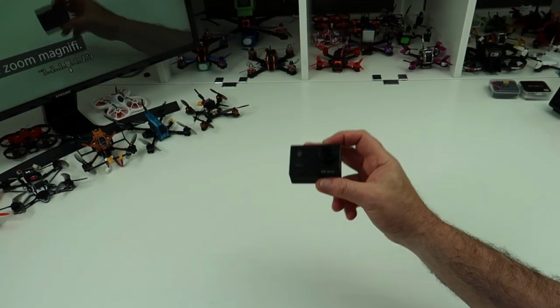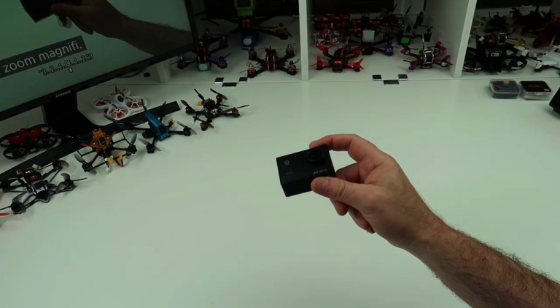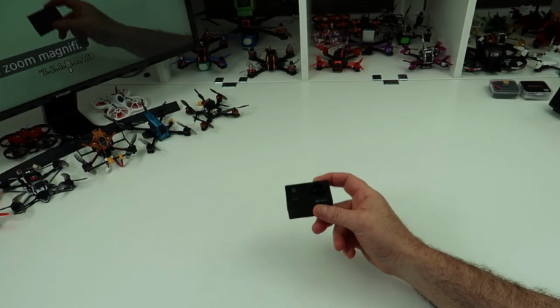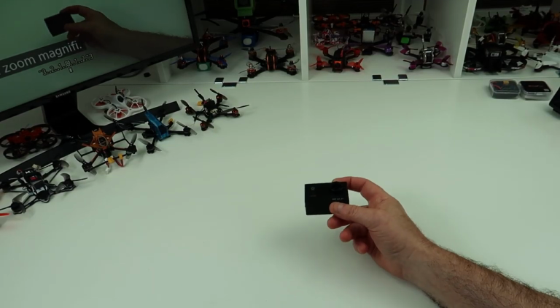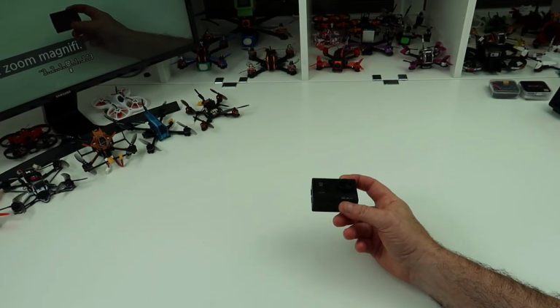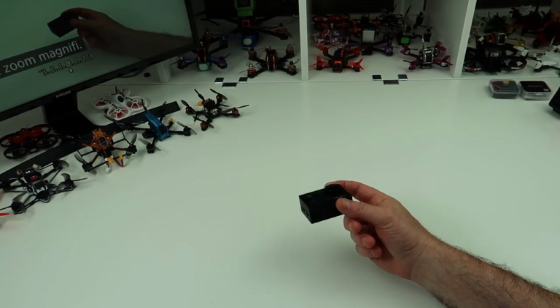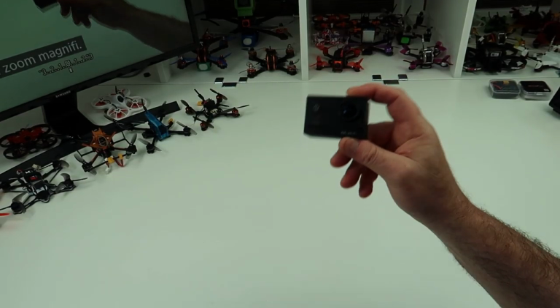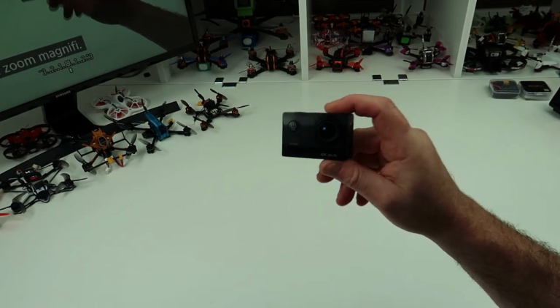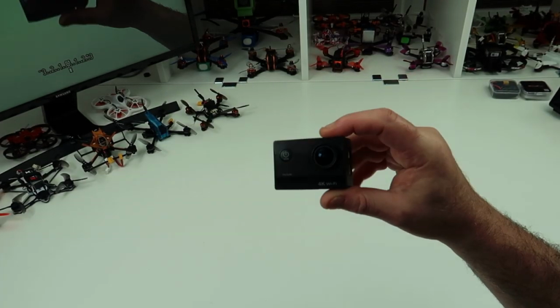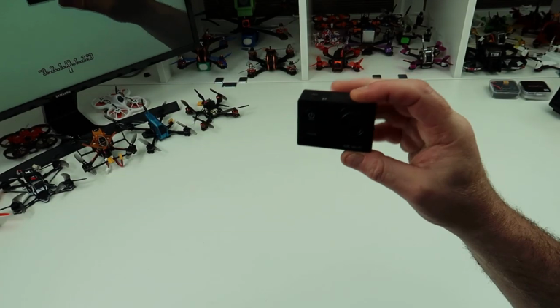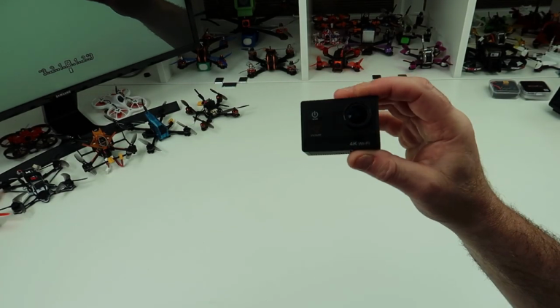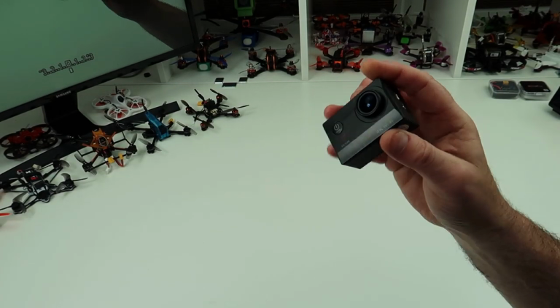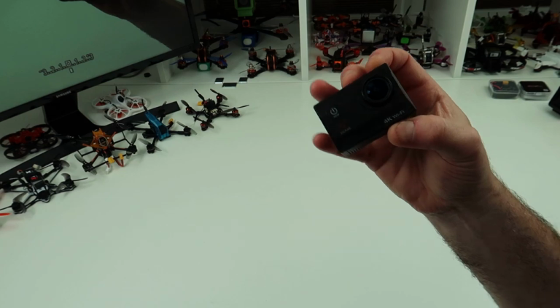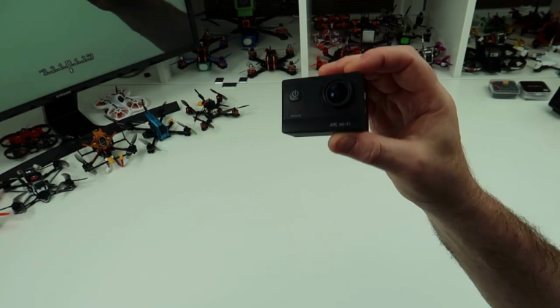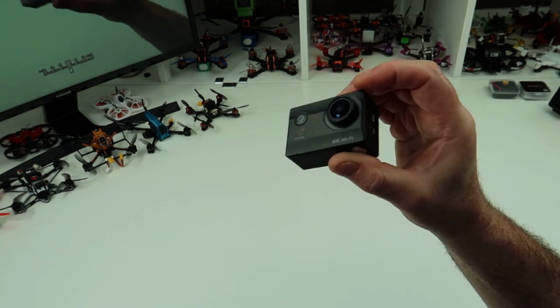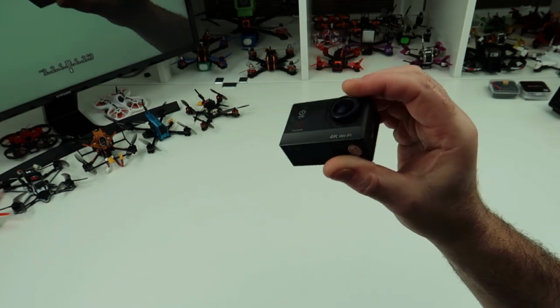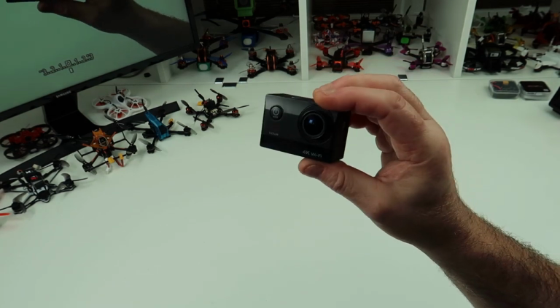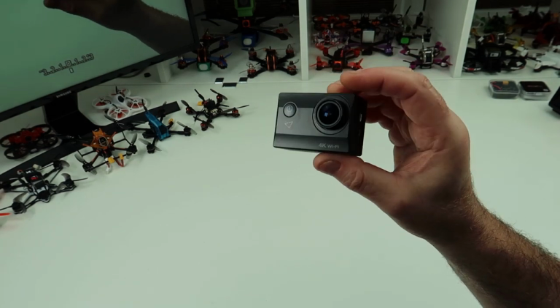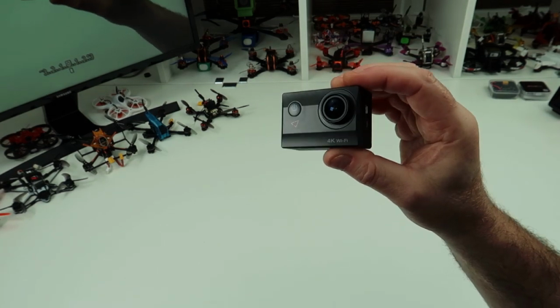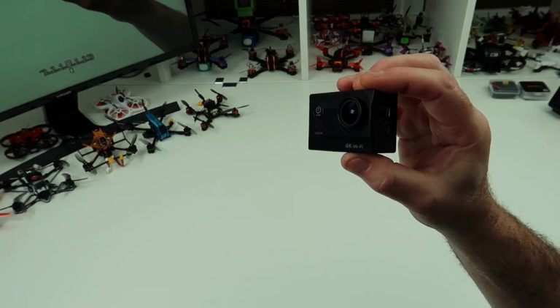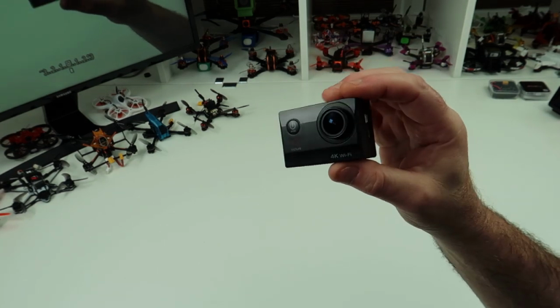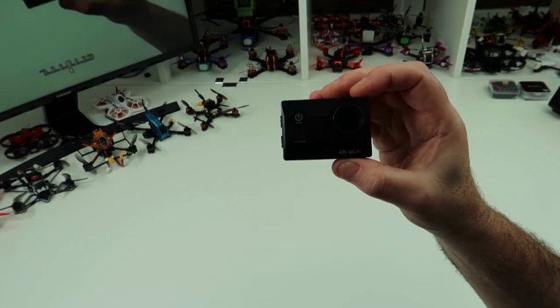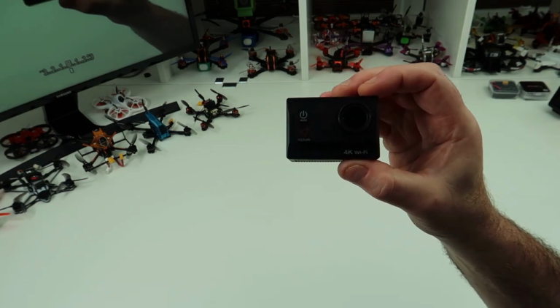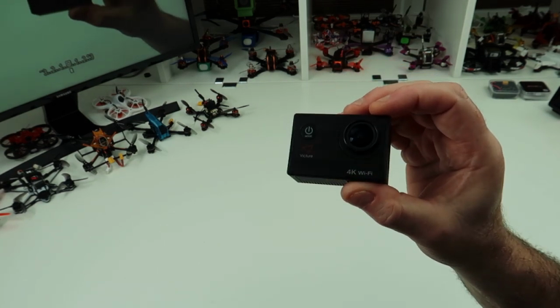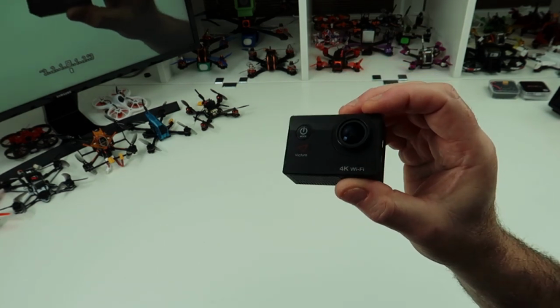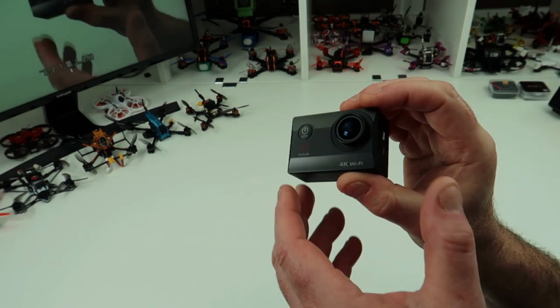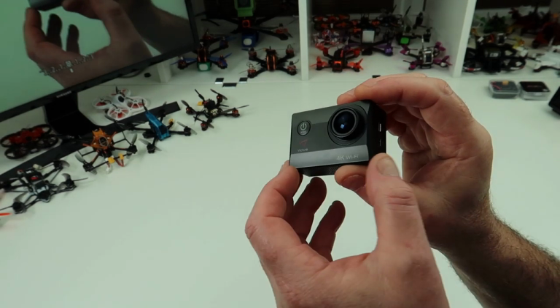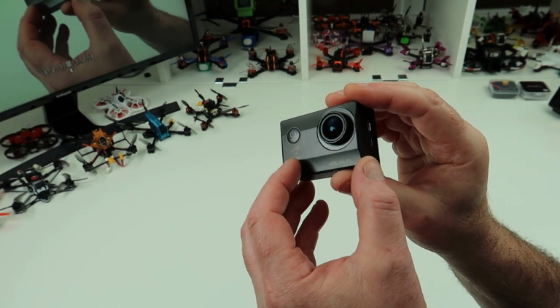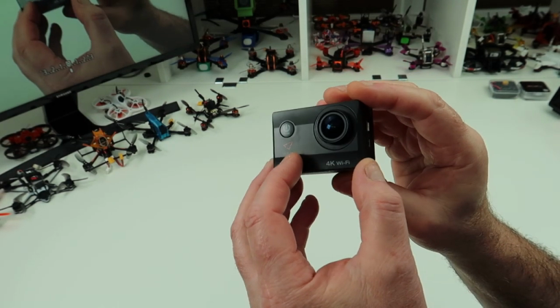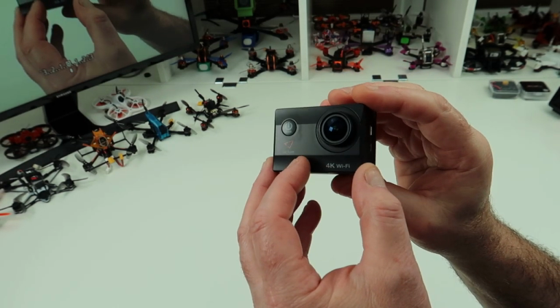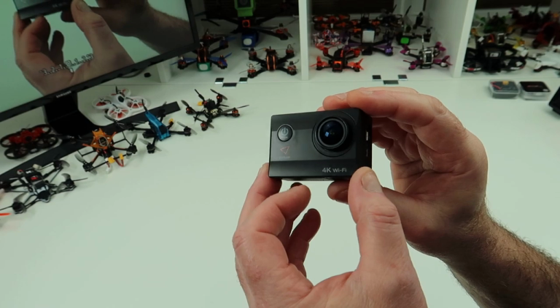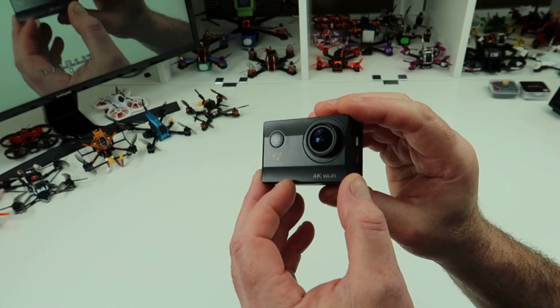Hi, welcome back to Calls KRC. Today we're going to review something a little bit different — a cheap action camera that you can pick up from Amazon. This is the Victure A800.